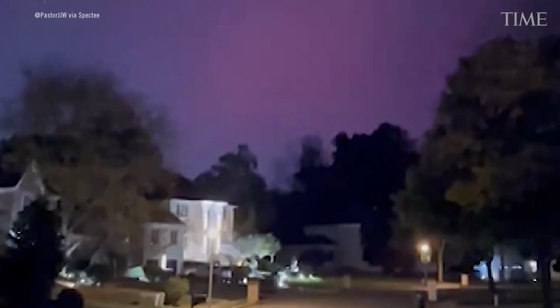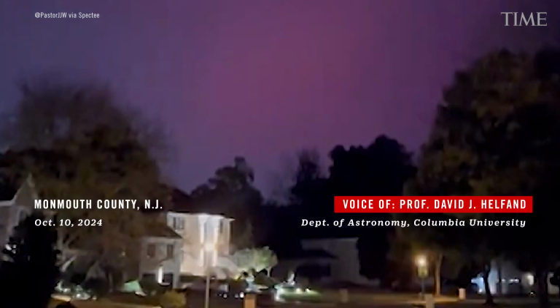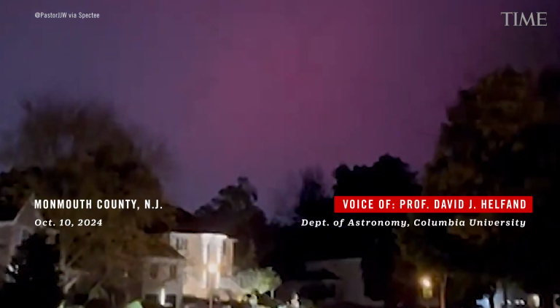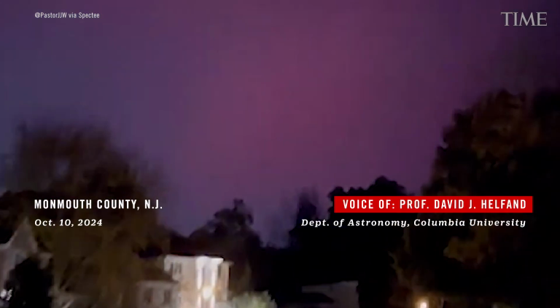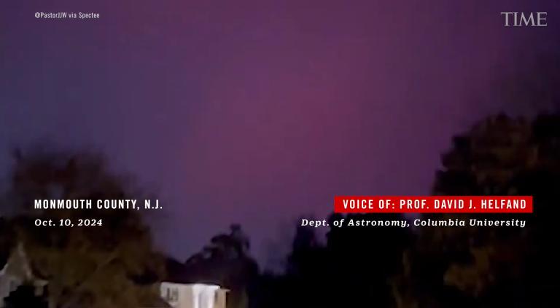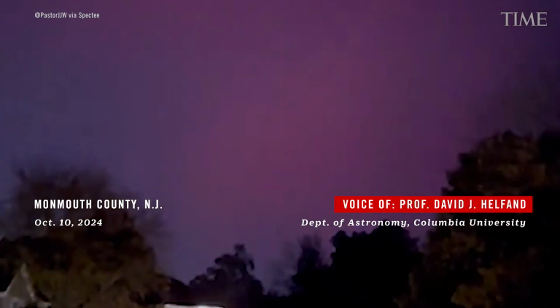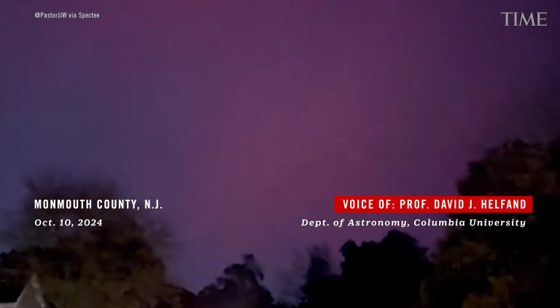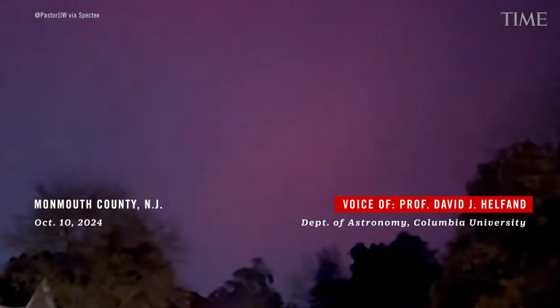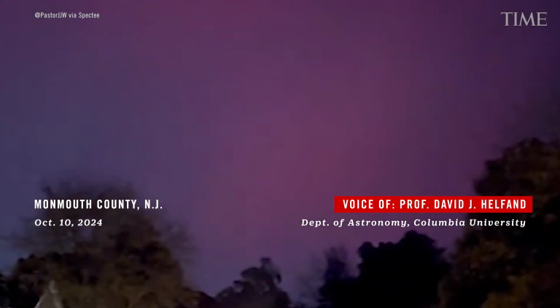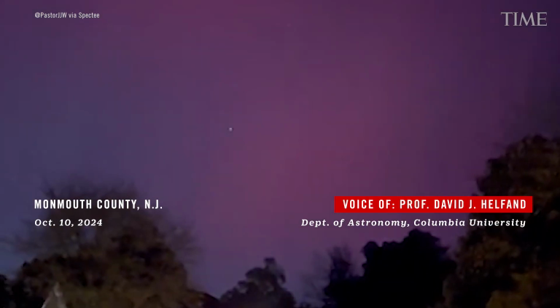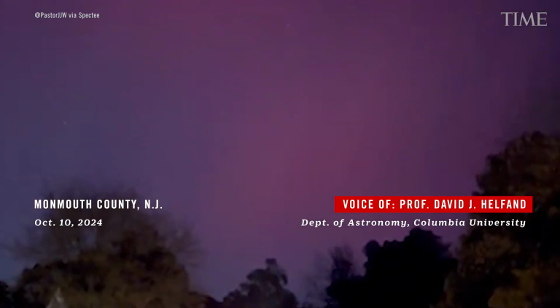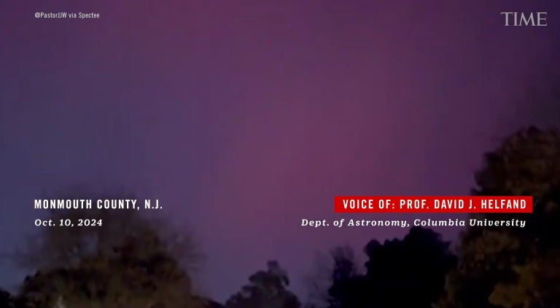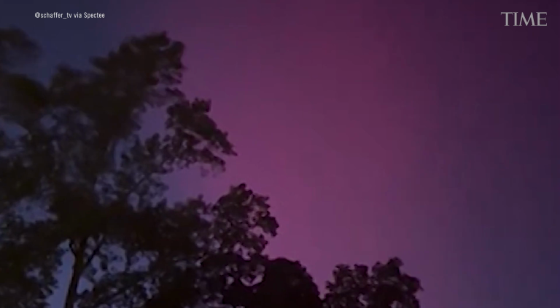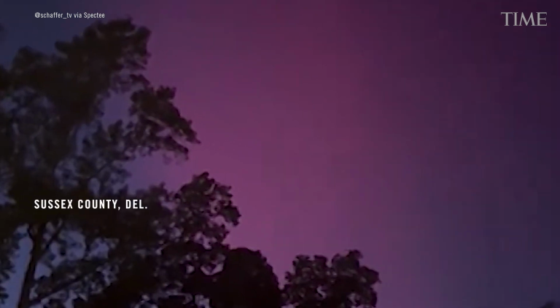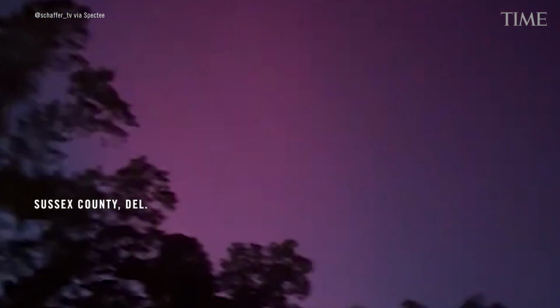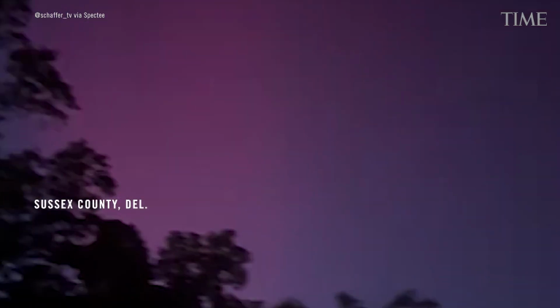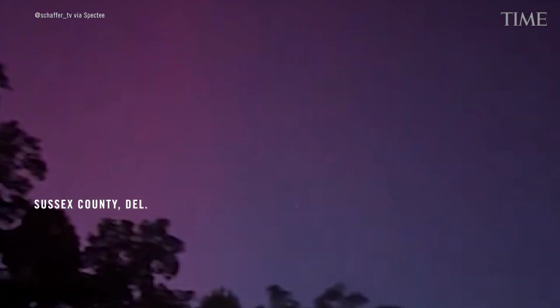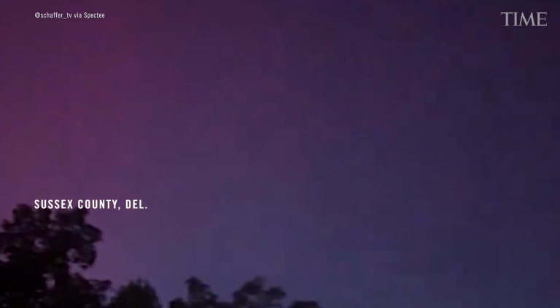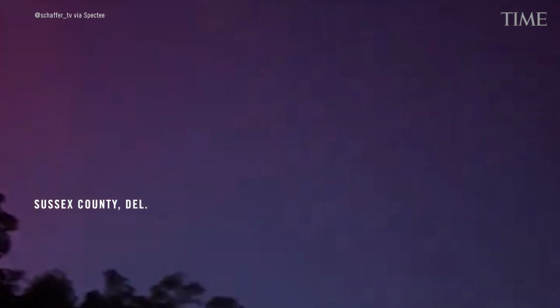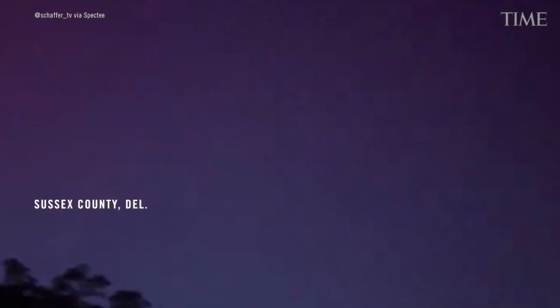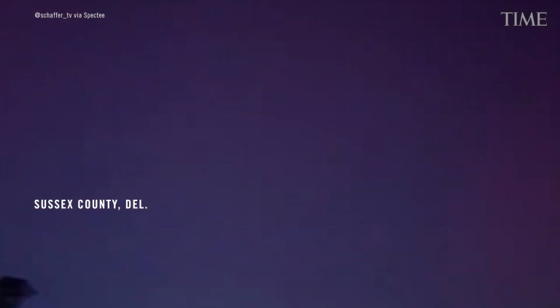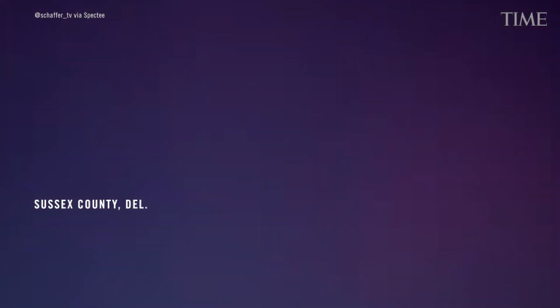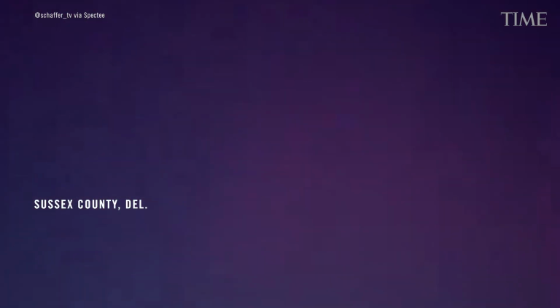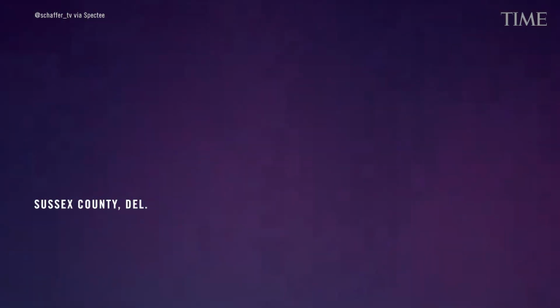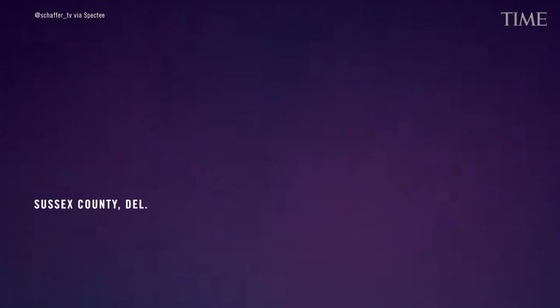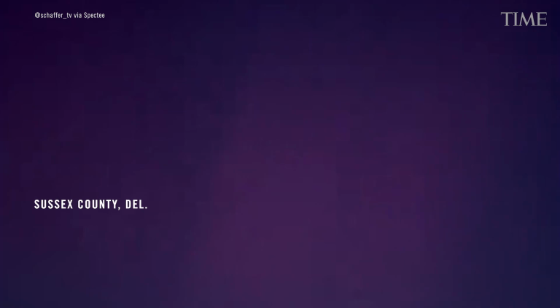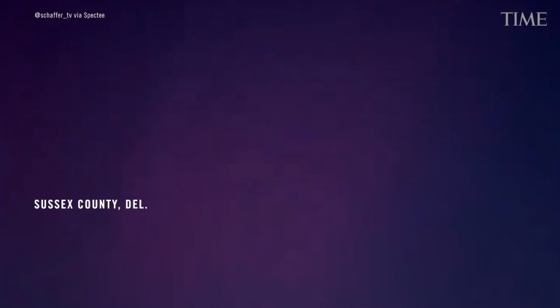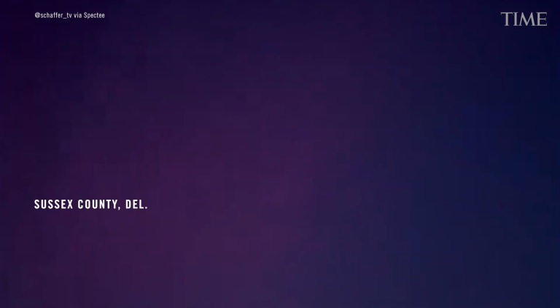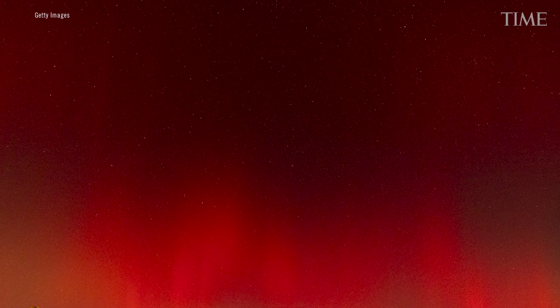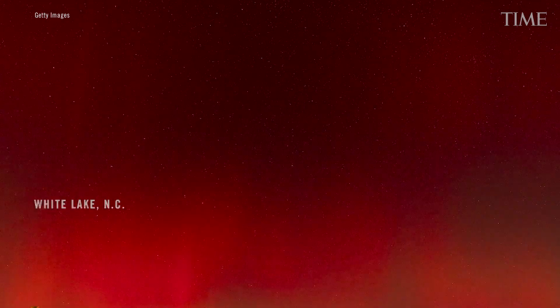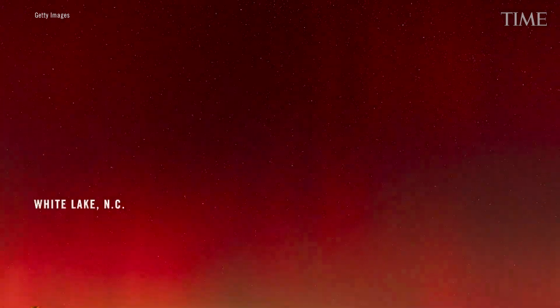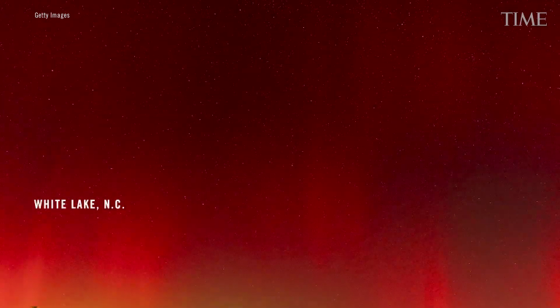The main effect we get most of the time from the standard sort of modest-sized solar flares is the northern lights, the aurora borealis, and the southern lights, the aurora australis, which are the colorful dancing lights you see if you're in far northern Alaska or Canada.